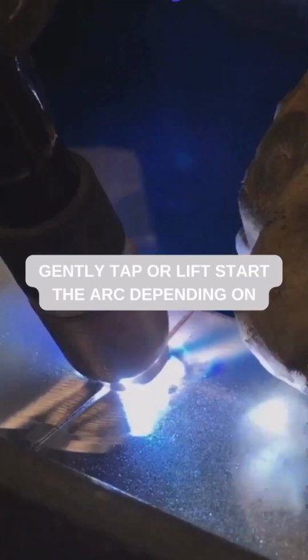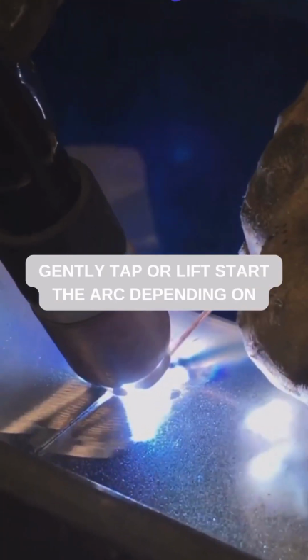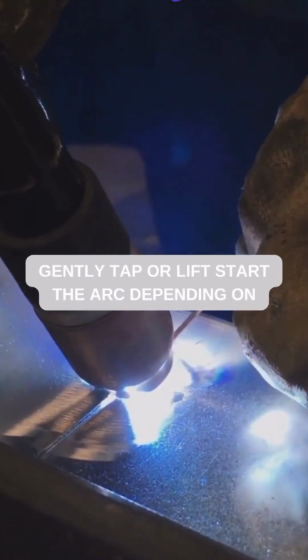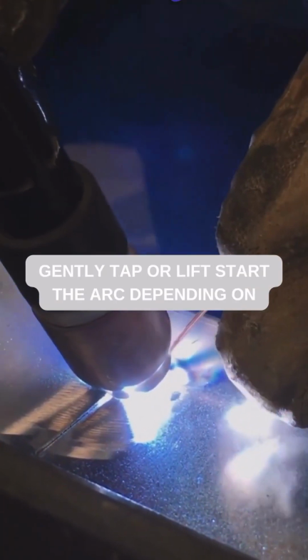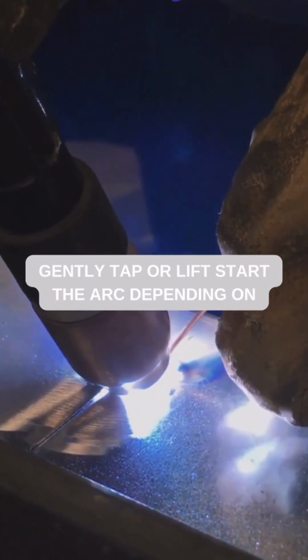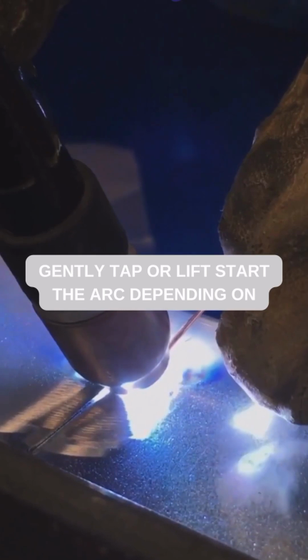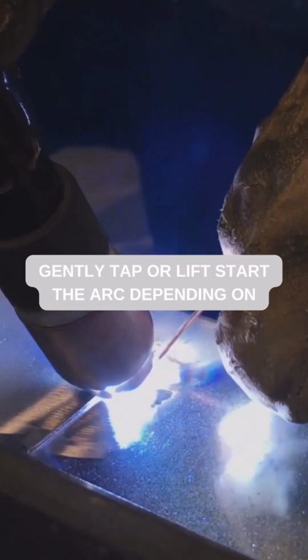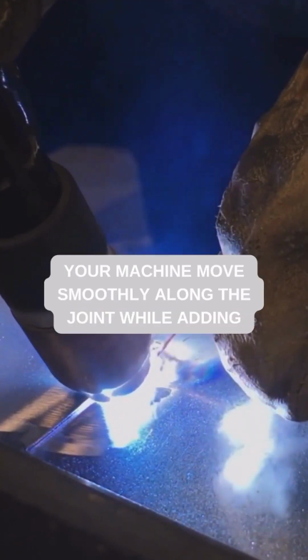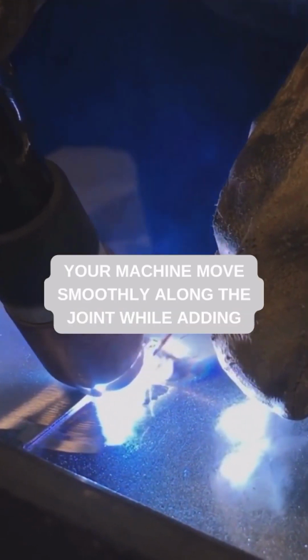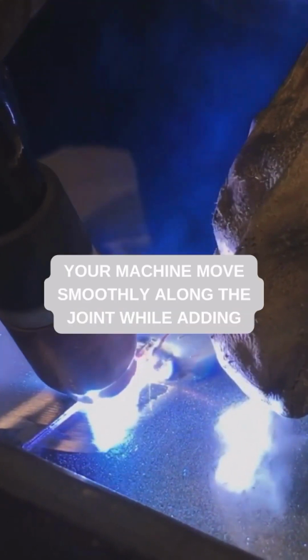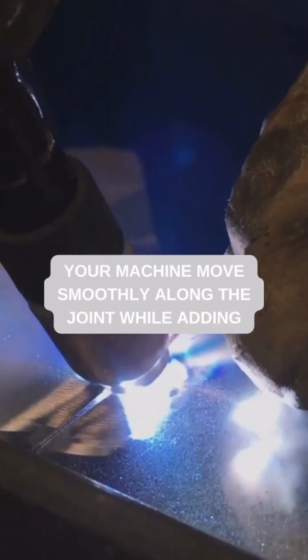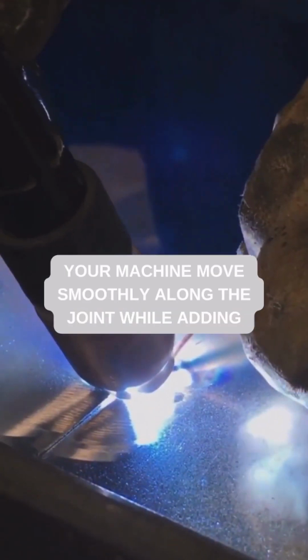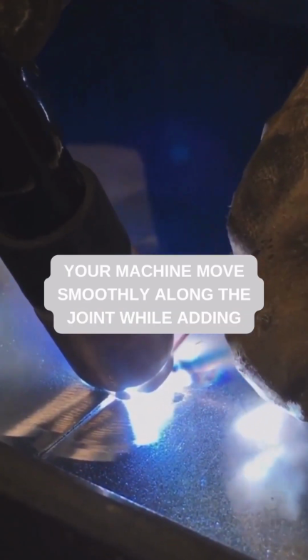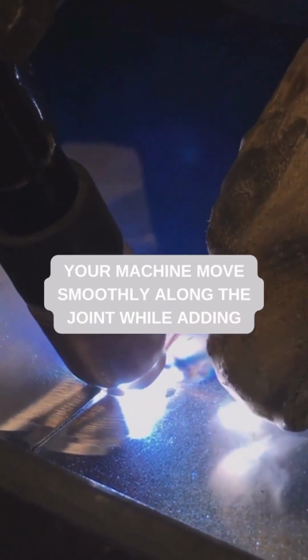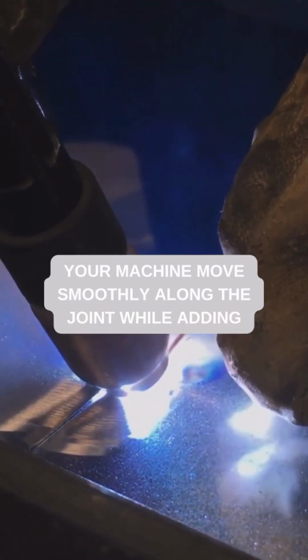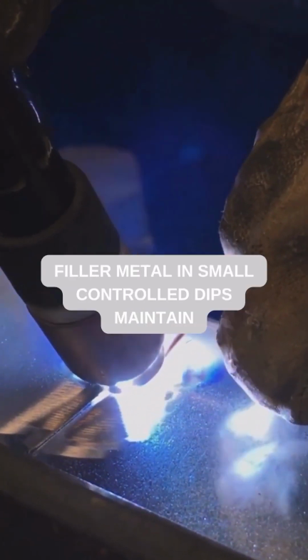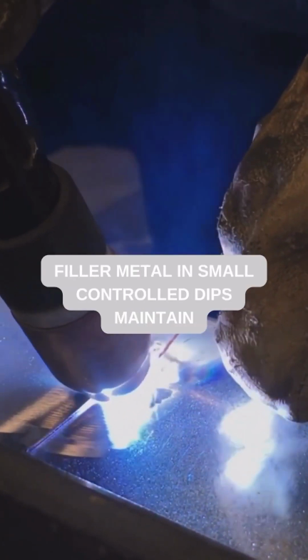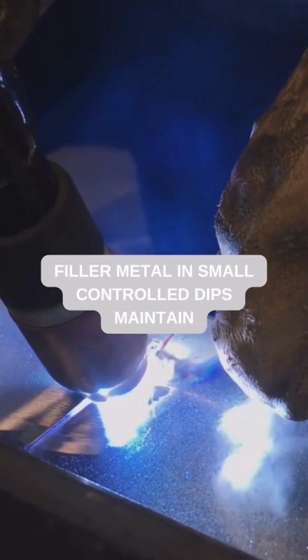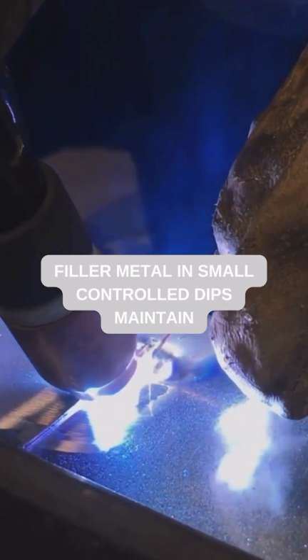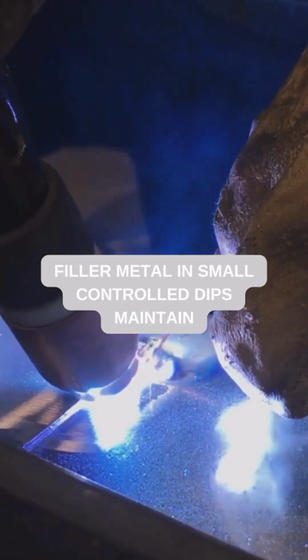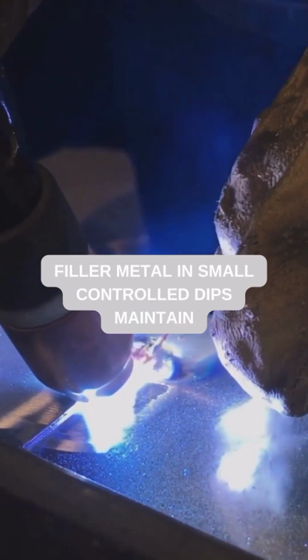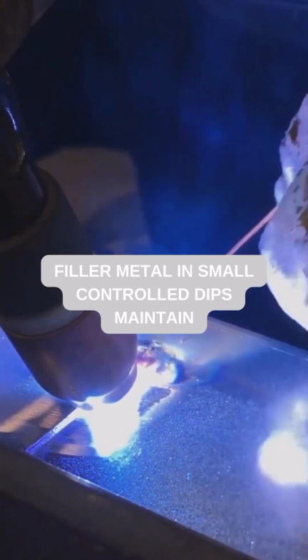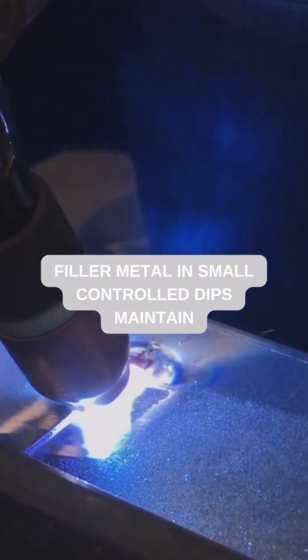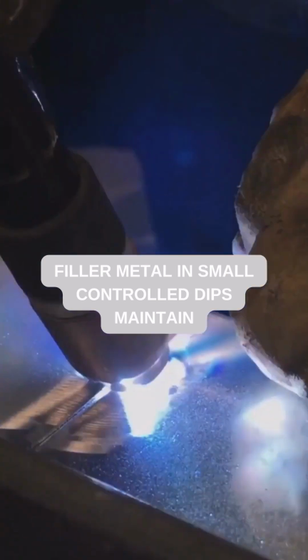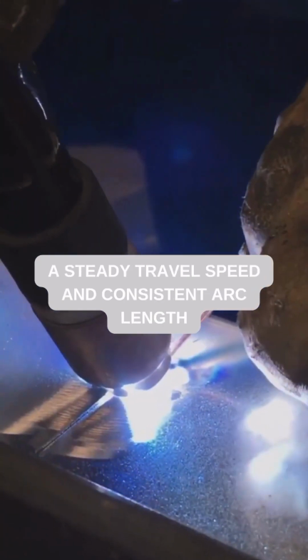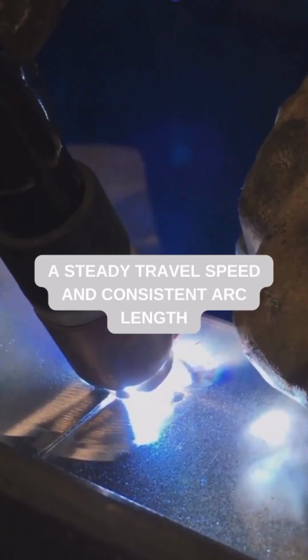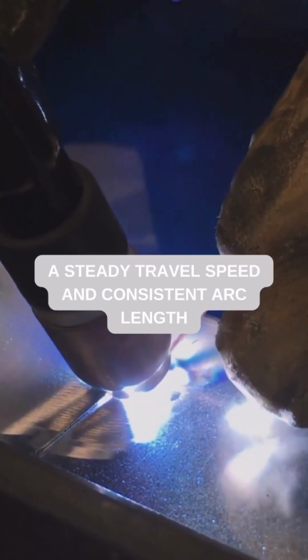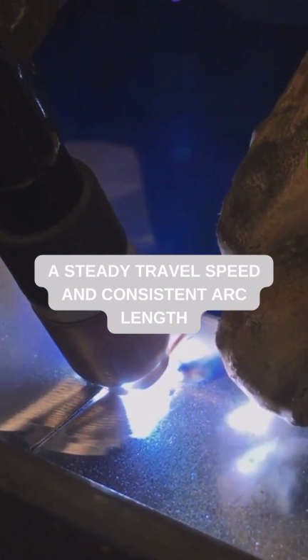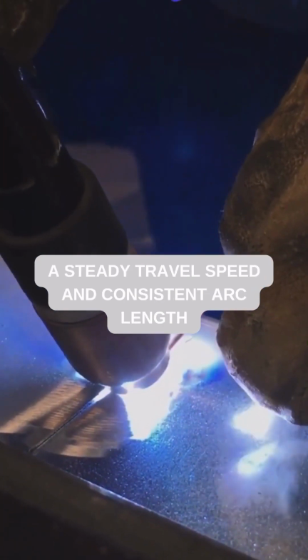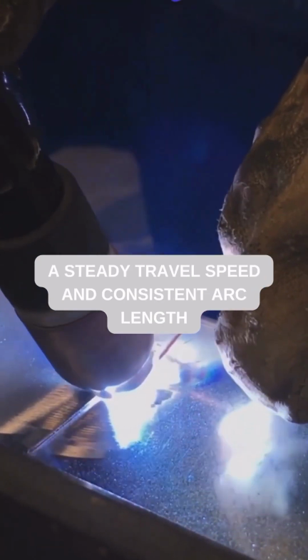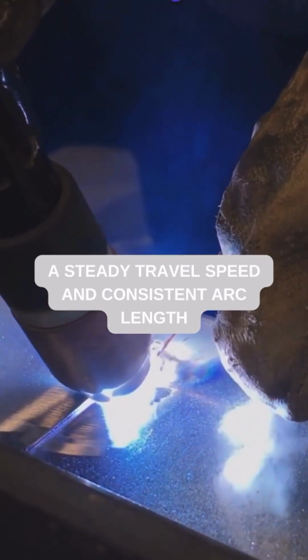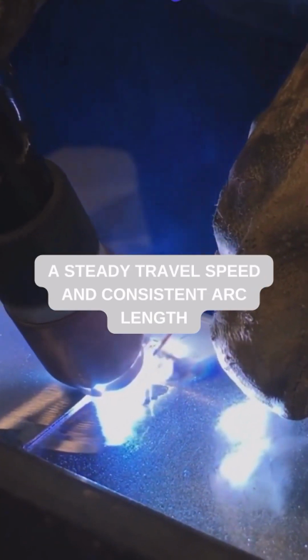Gently tap or lift start the arc depending on your machine. Move smoothly along the joint while adding filler metal in small controlled dips. Maintain a steady travel speed and consistent arc length.